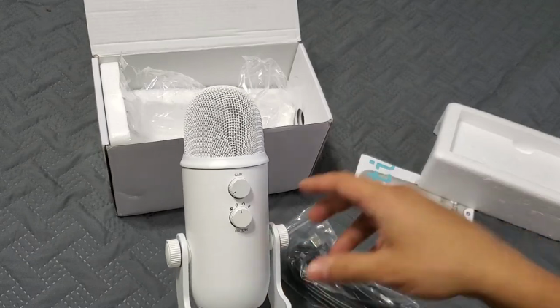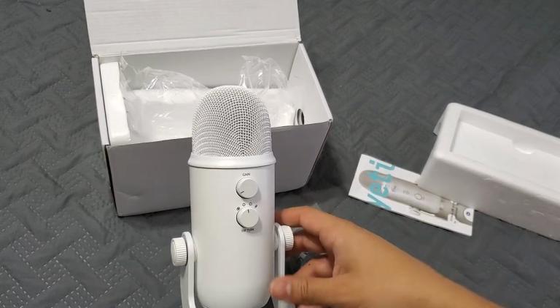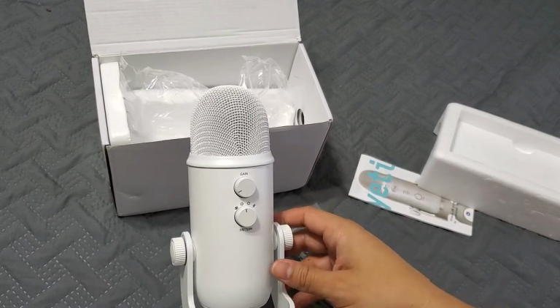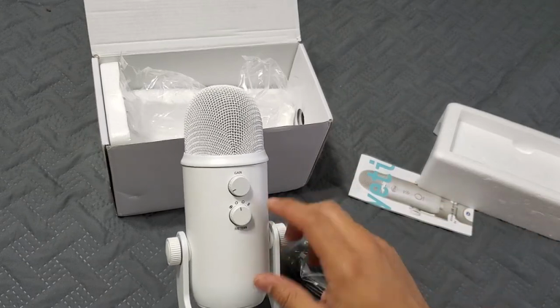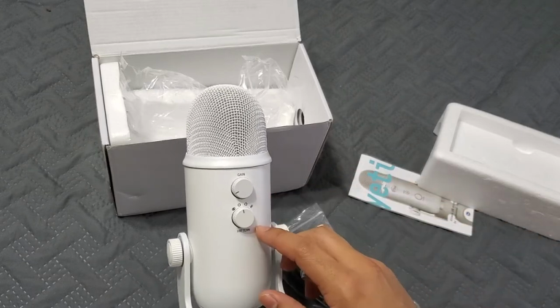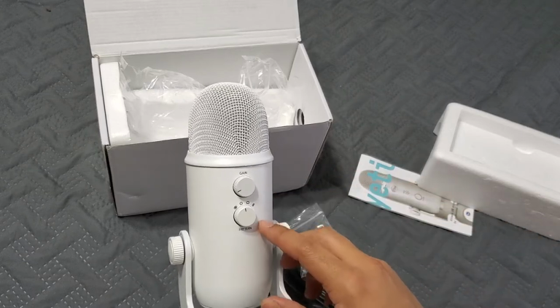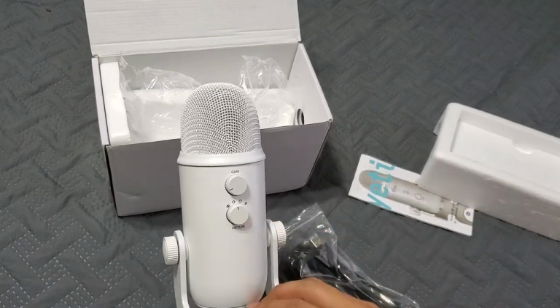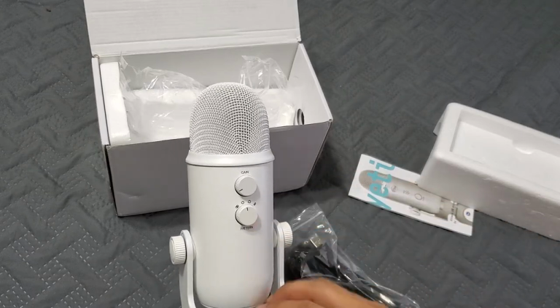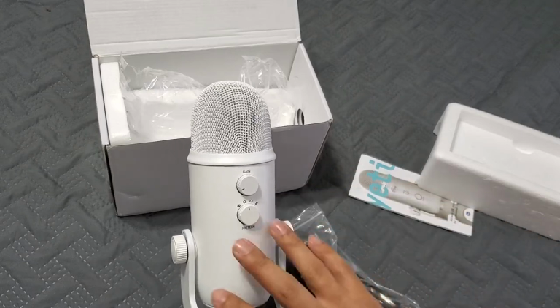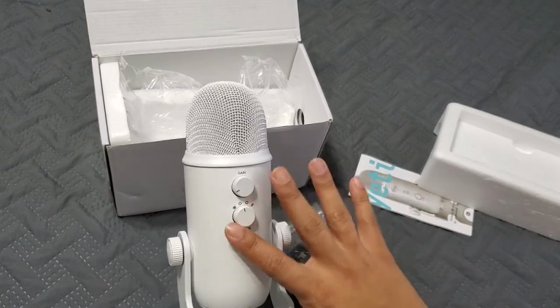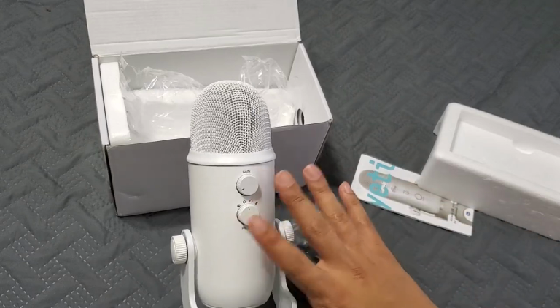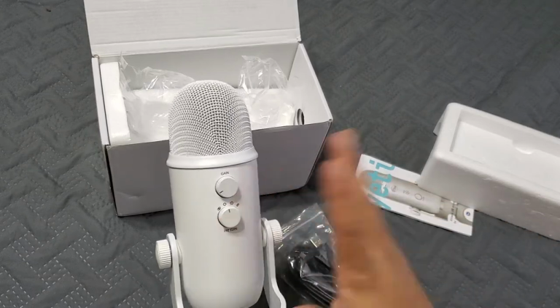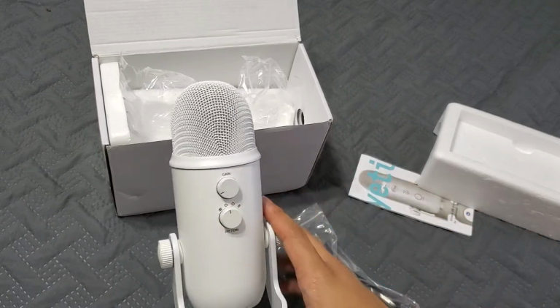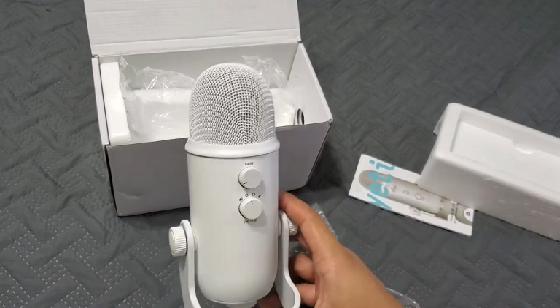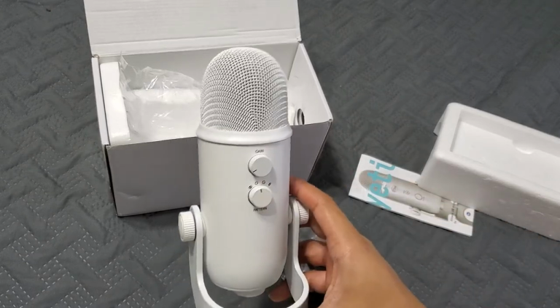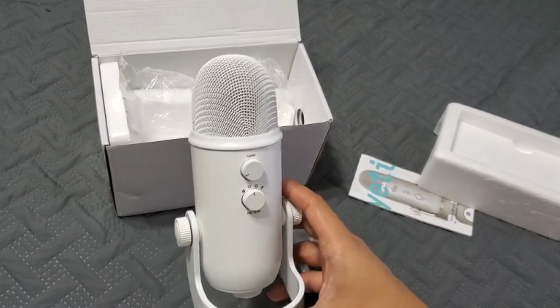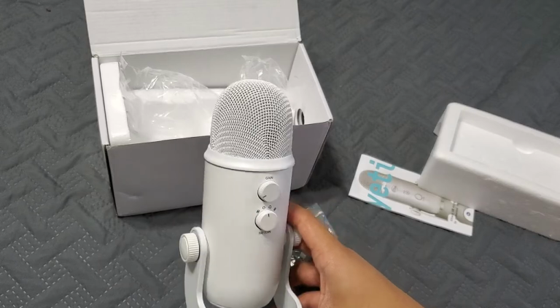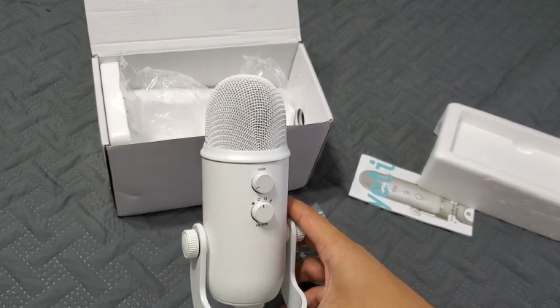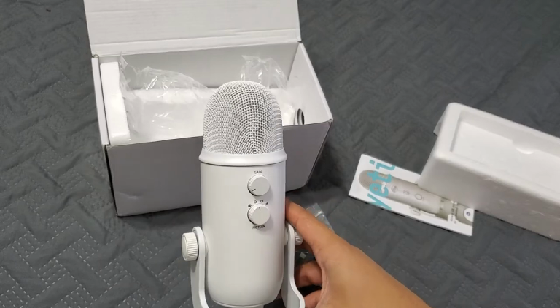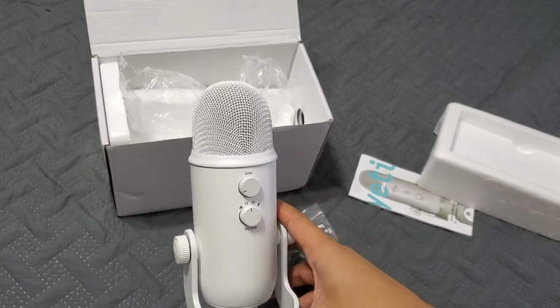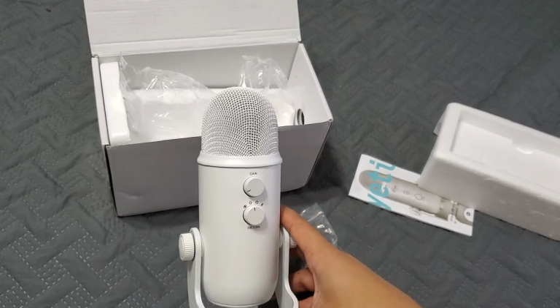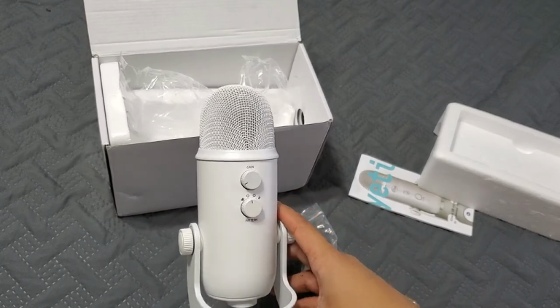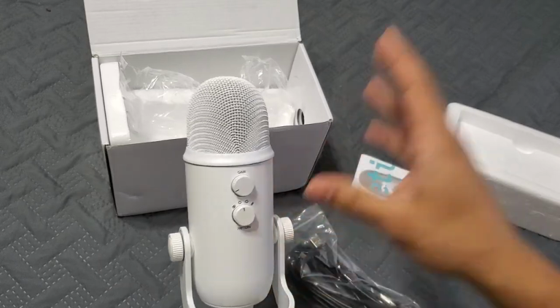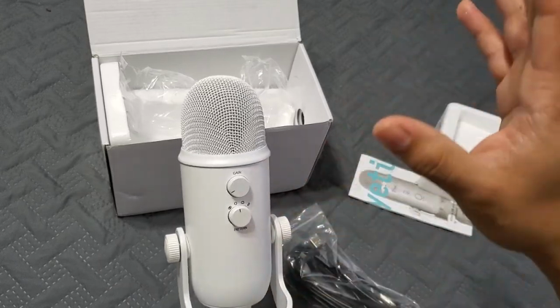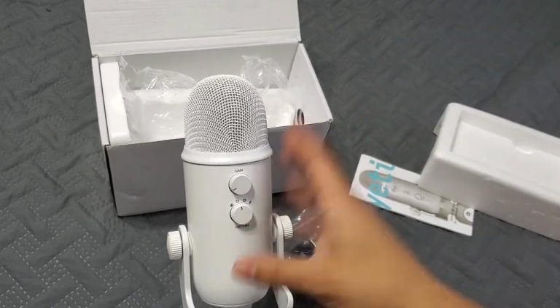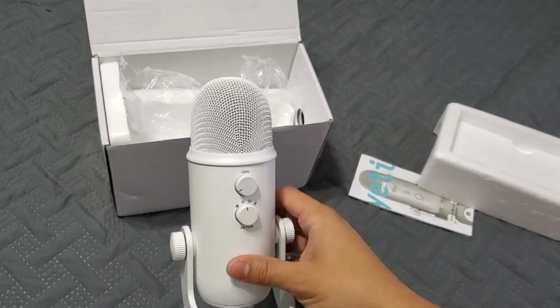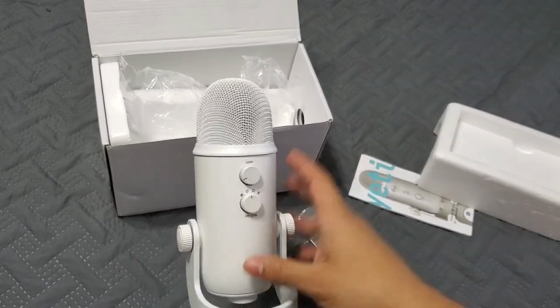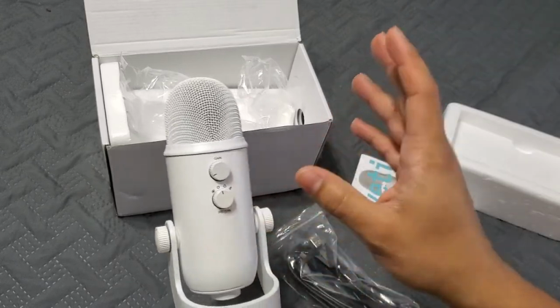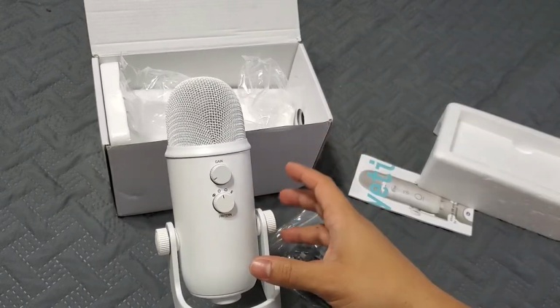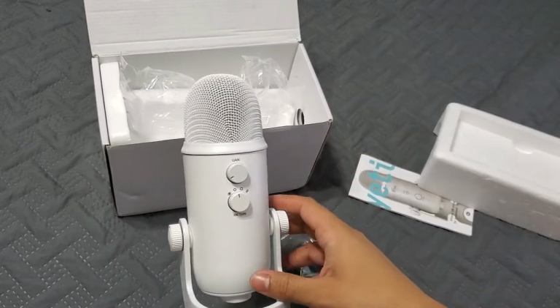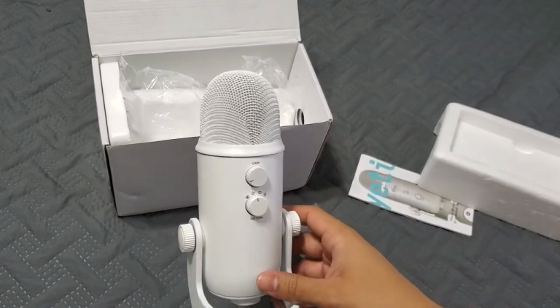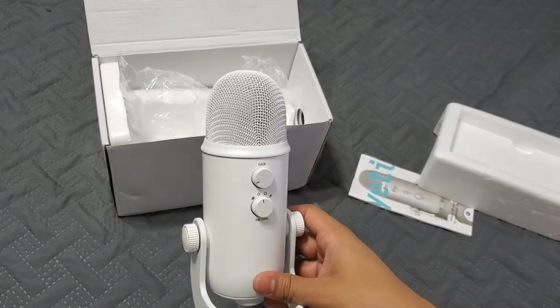With another setting you can block off sound so it only picks up directly in front. There's also a conference mode which picks up from all the way around — so if you're in a meeting you can put it in the middle of a table and everybody can hear each other on a conference call.